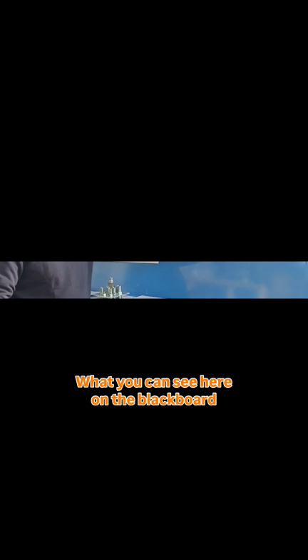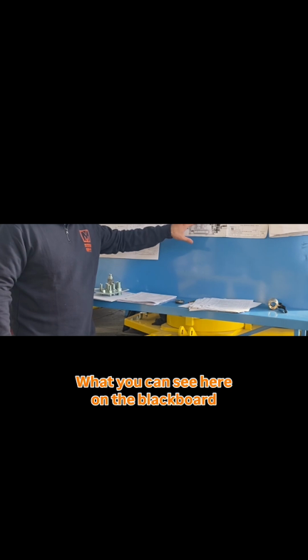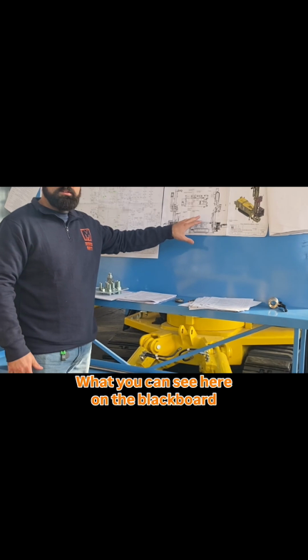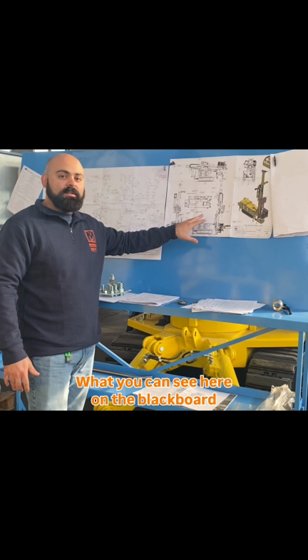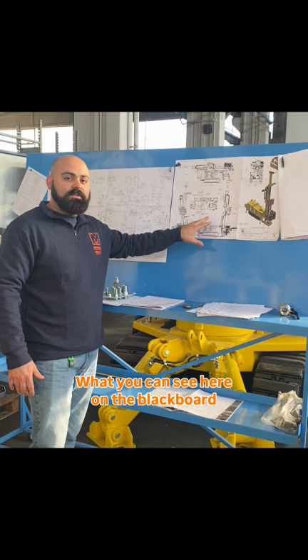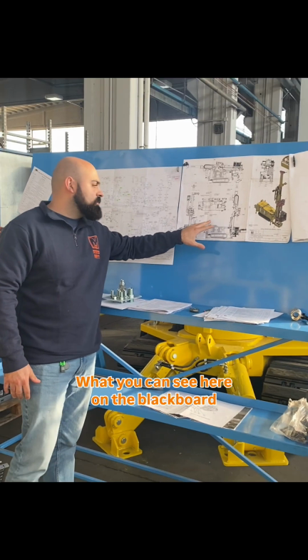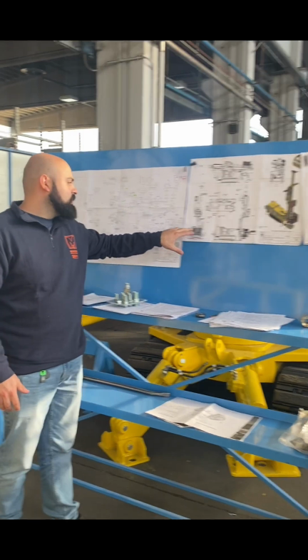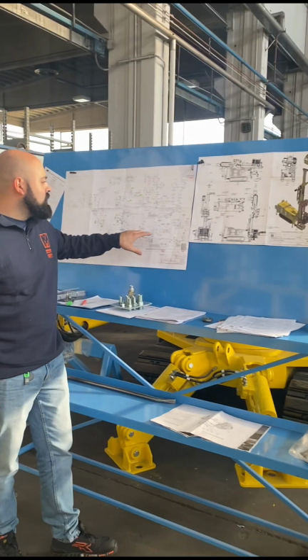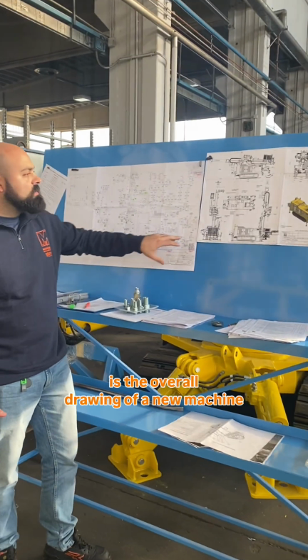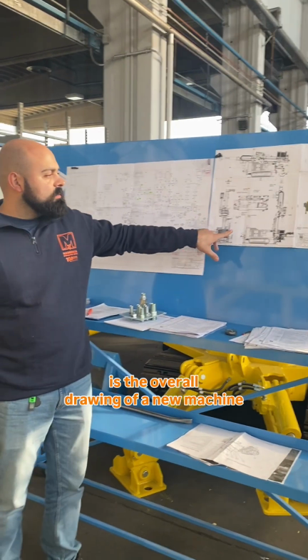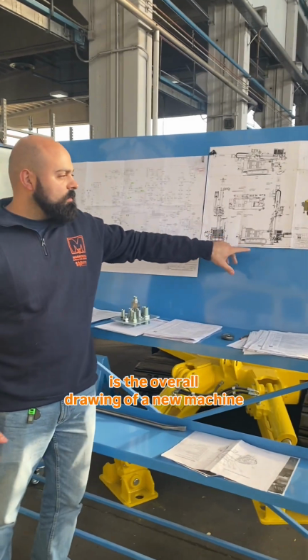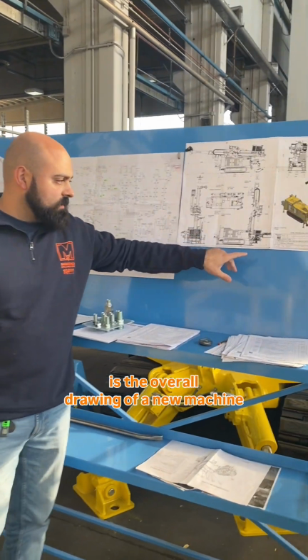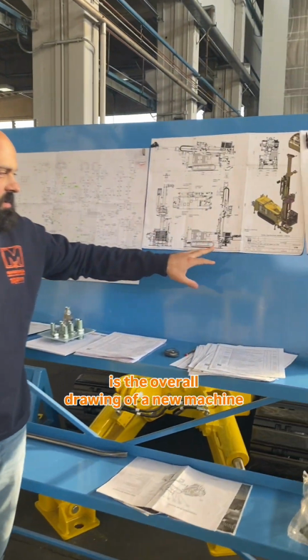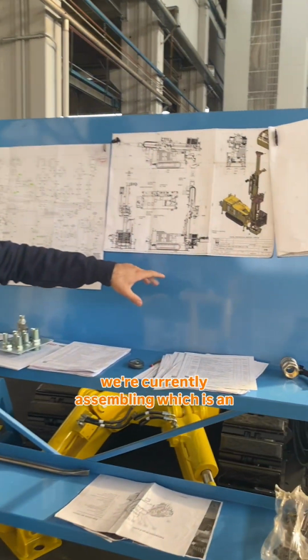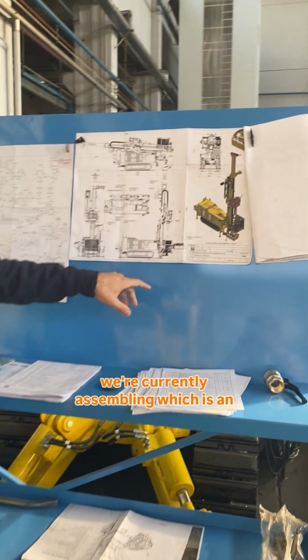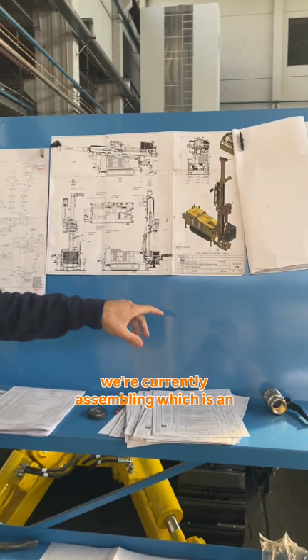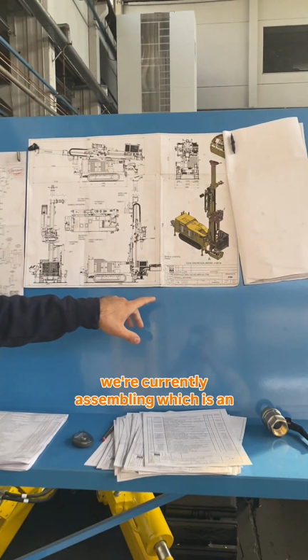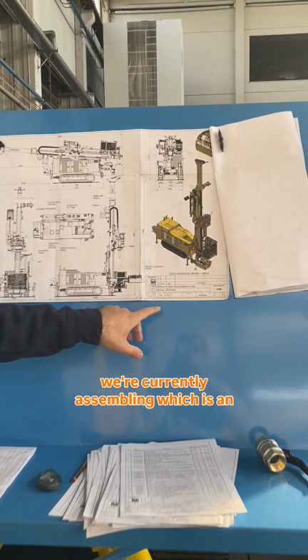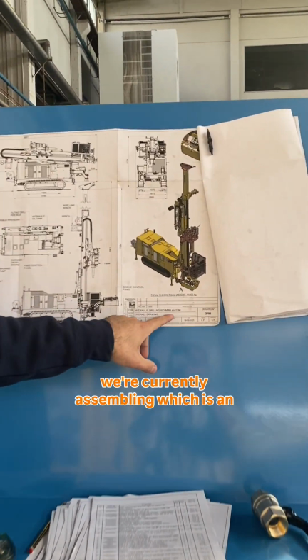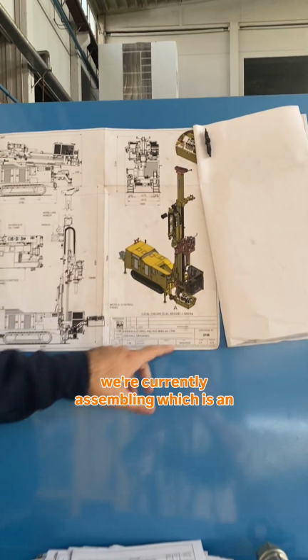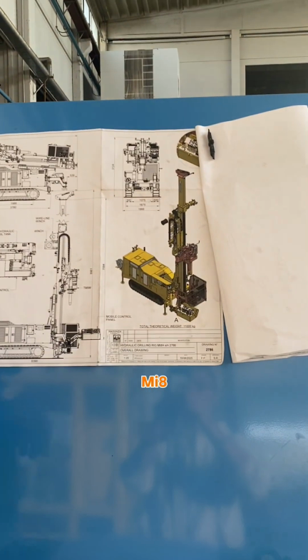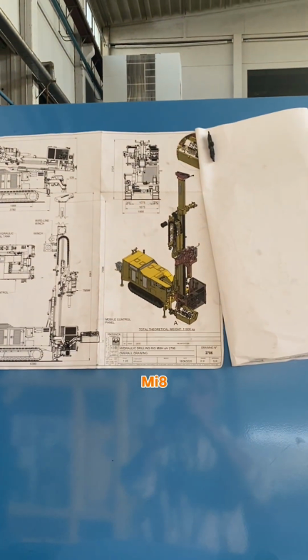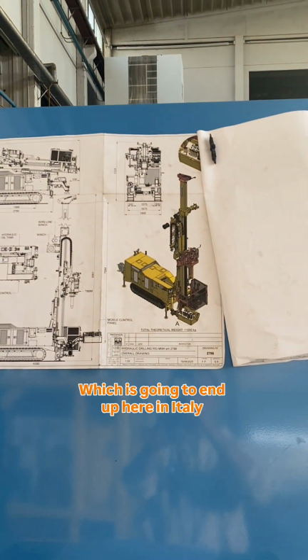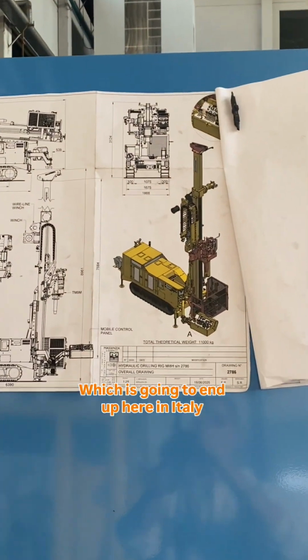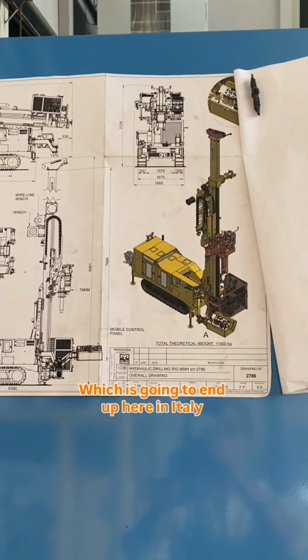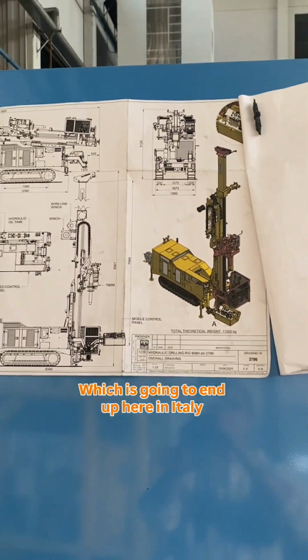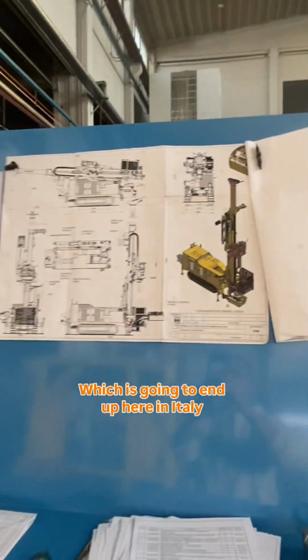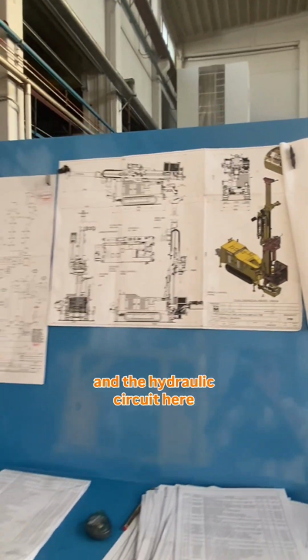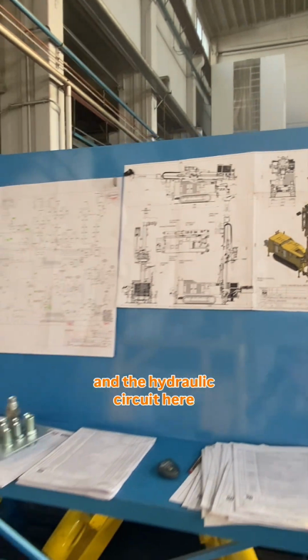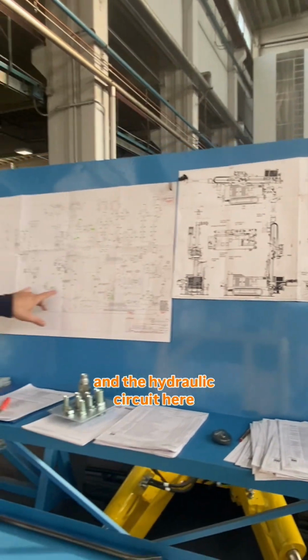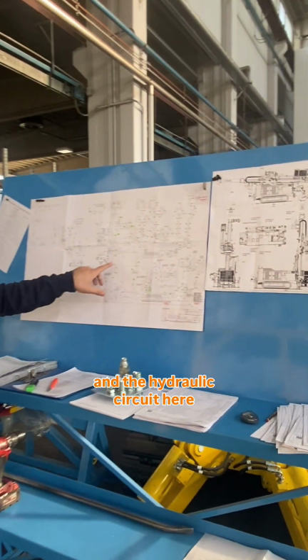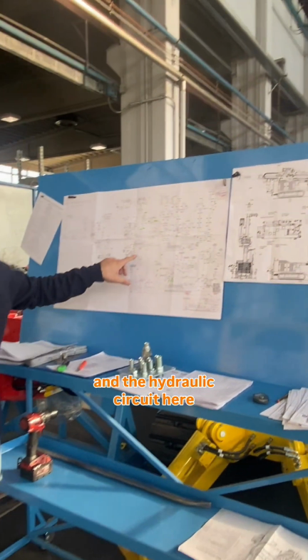What you can see here on the blackboard is the overall drawing of a new machine we're currently assembling, which is an MI8 going to end up here in Italy. The hydraulic circuit is also shown here.